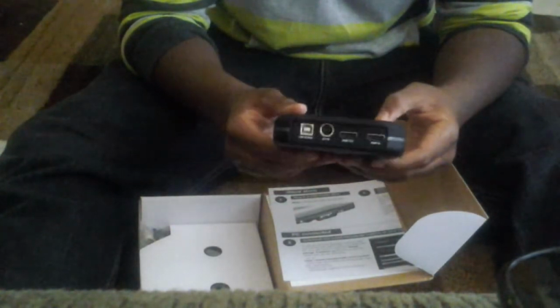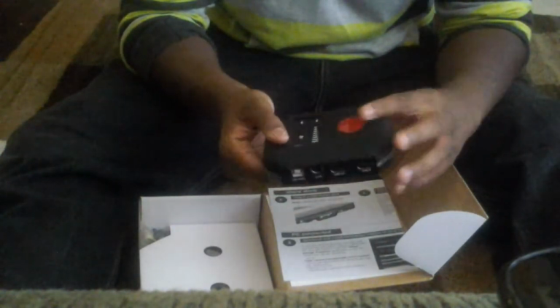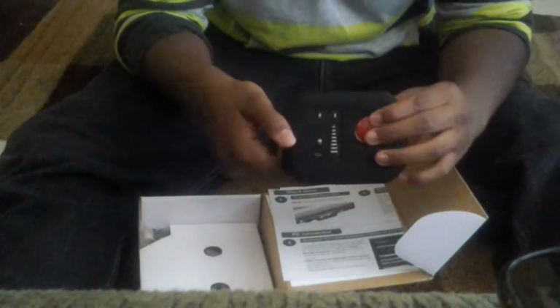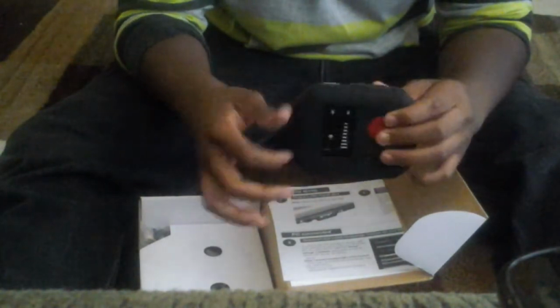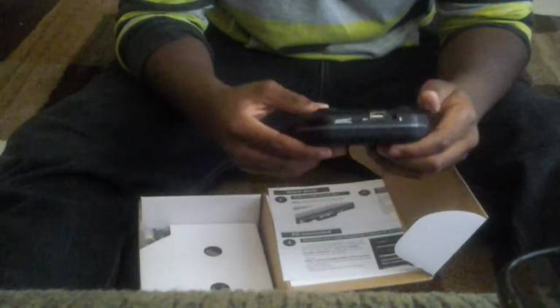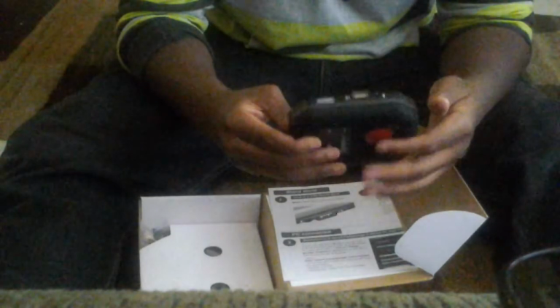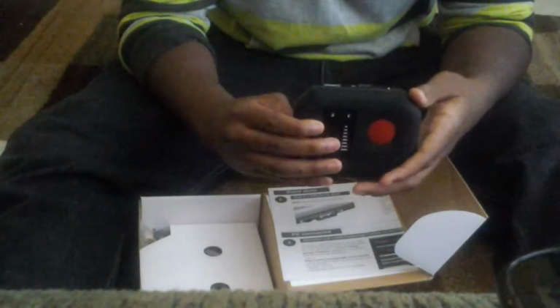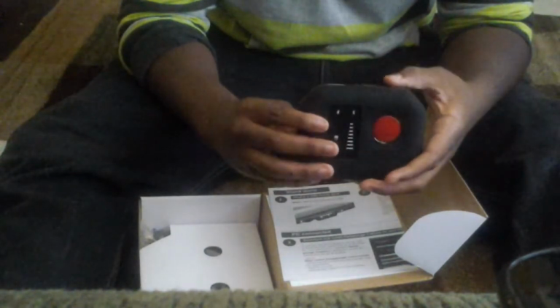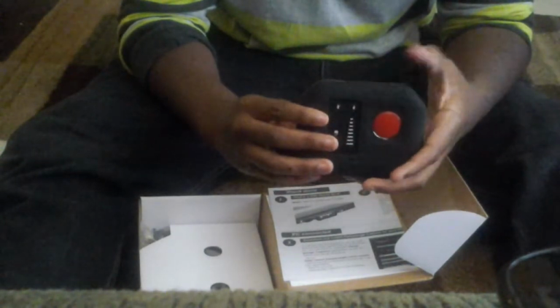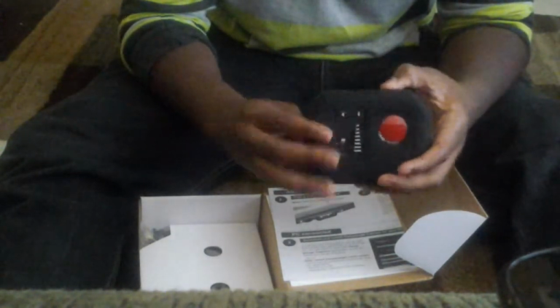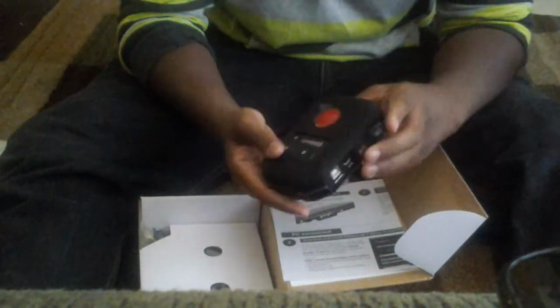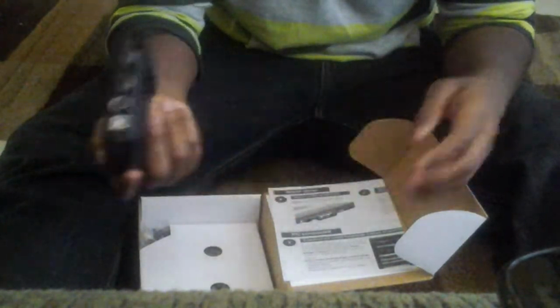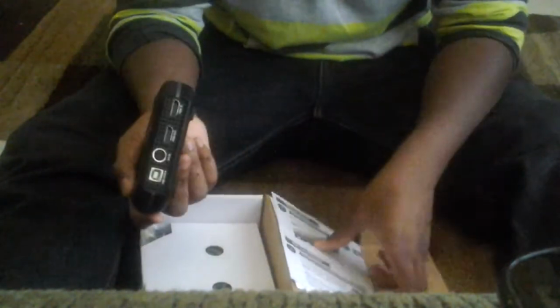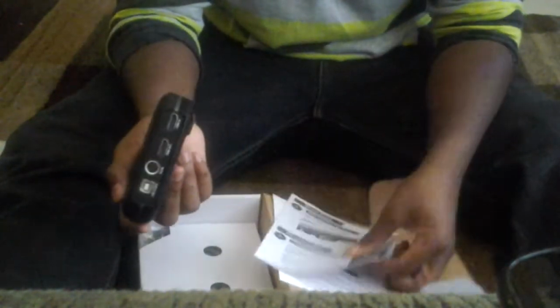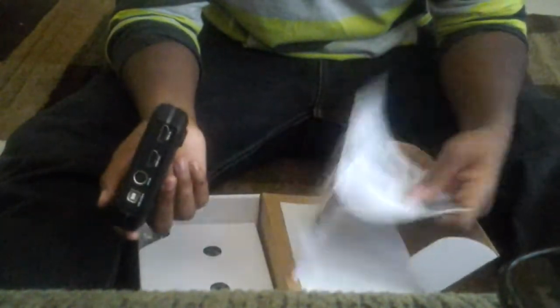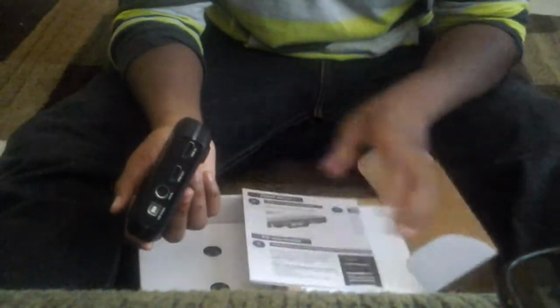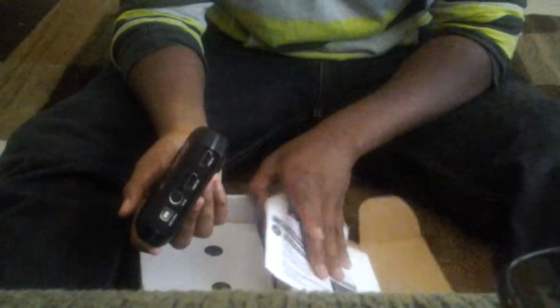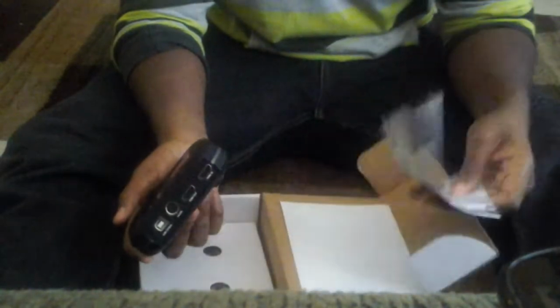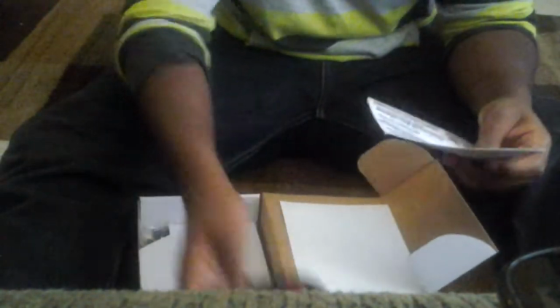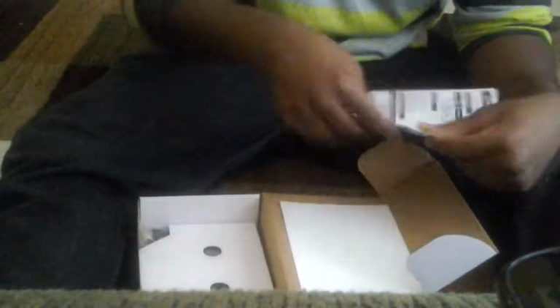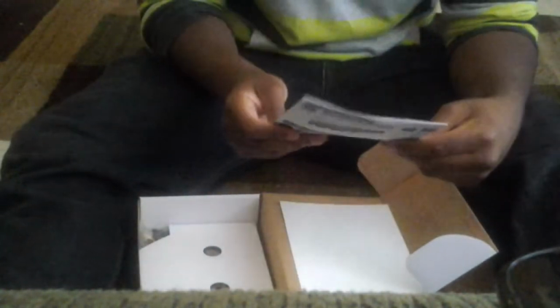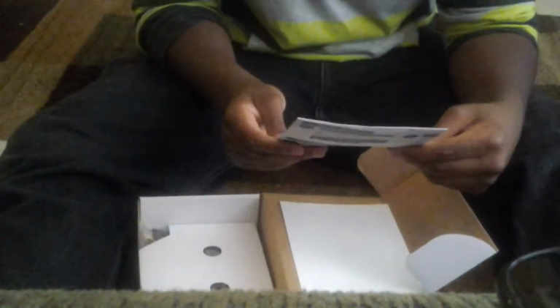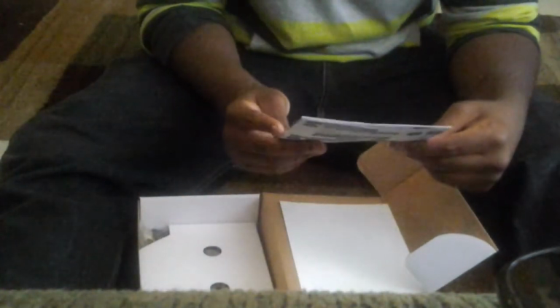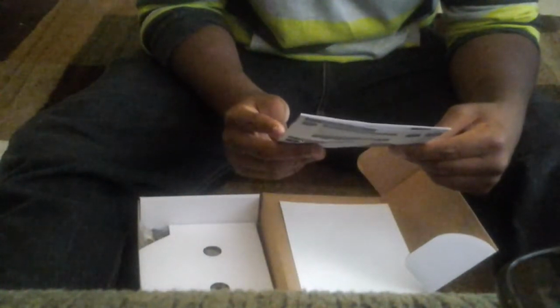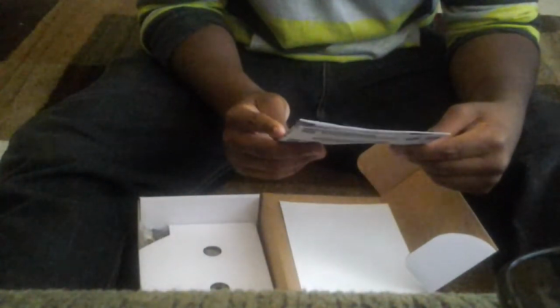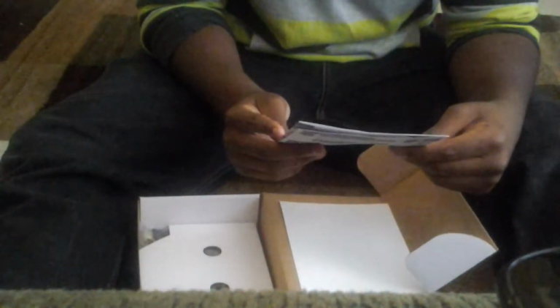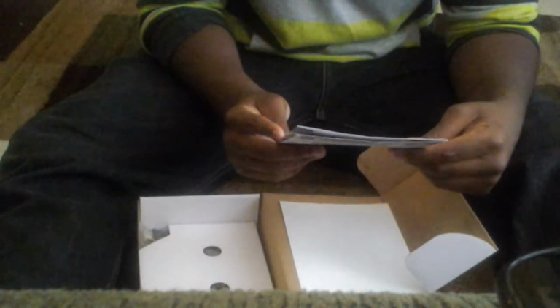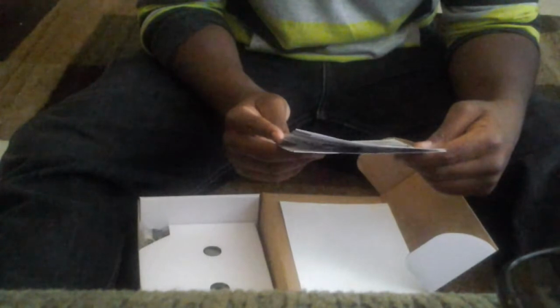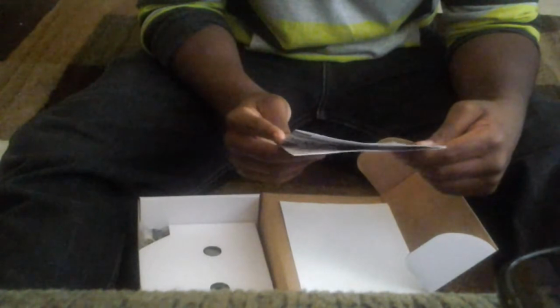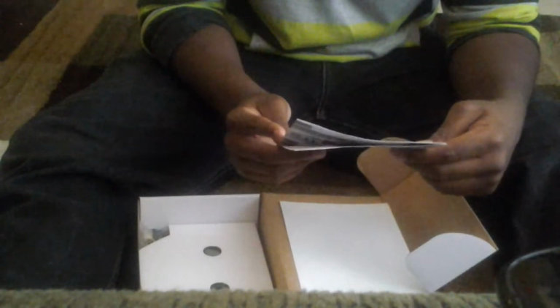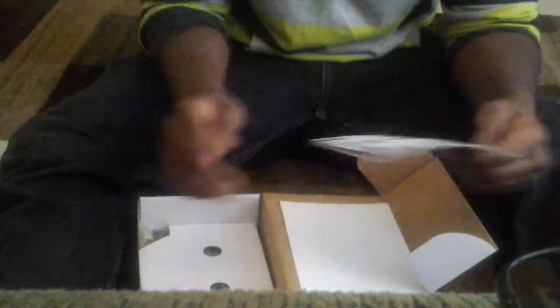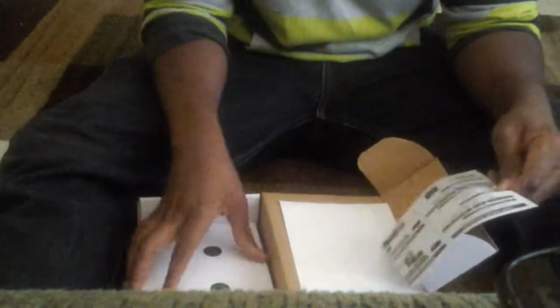I'm going to look at the manual and see how this thing works. Let me see — plug in the mic, USB flash drive, status LED...